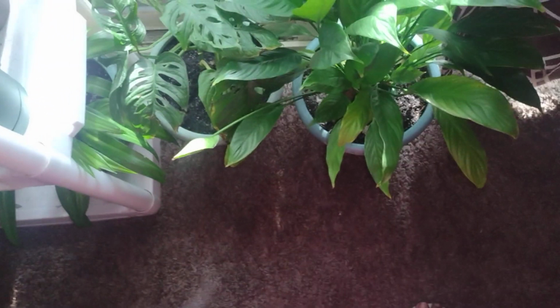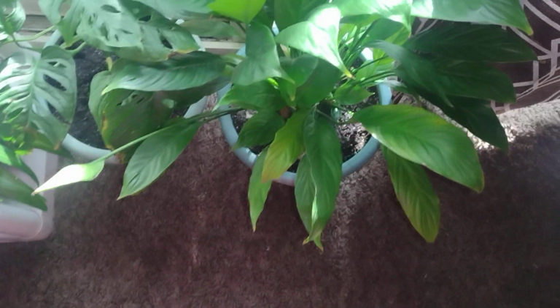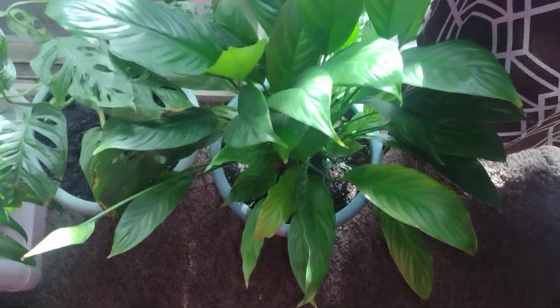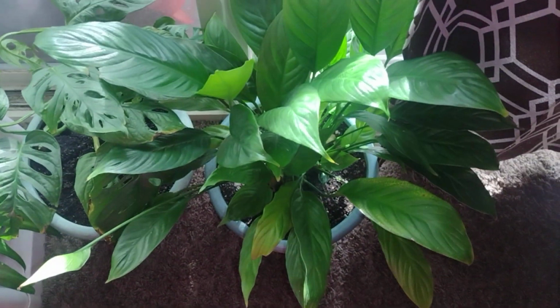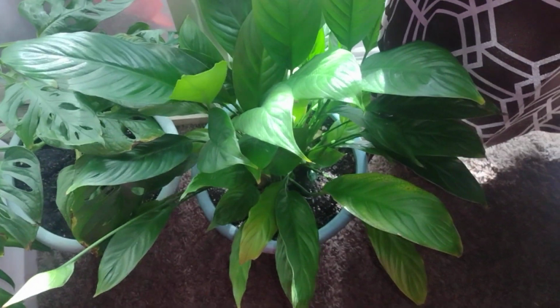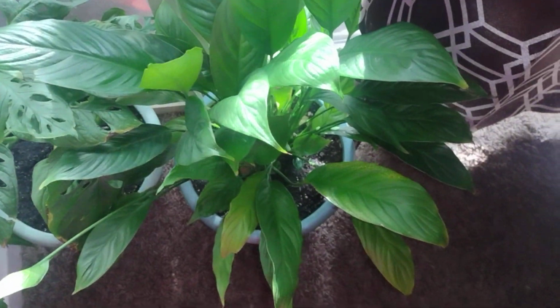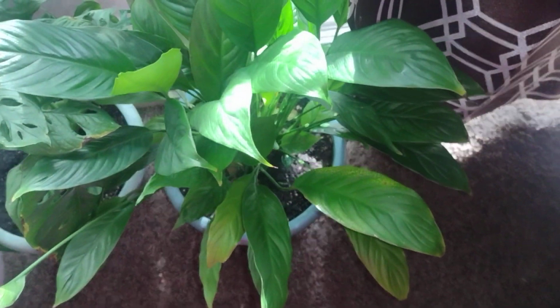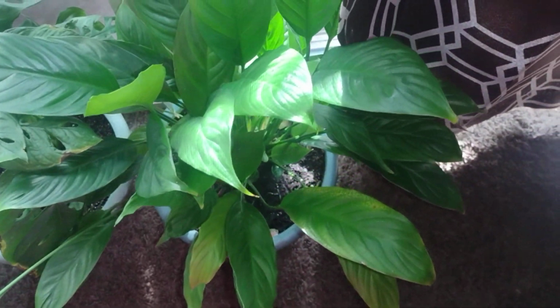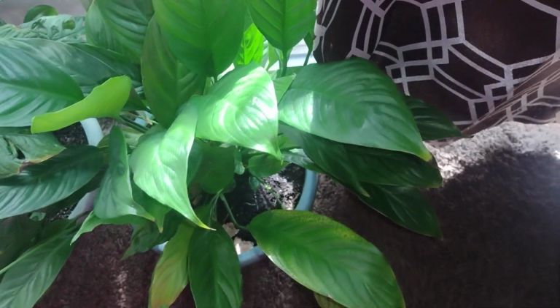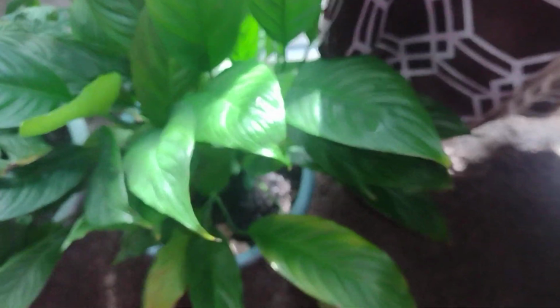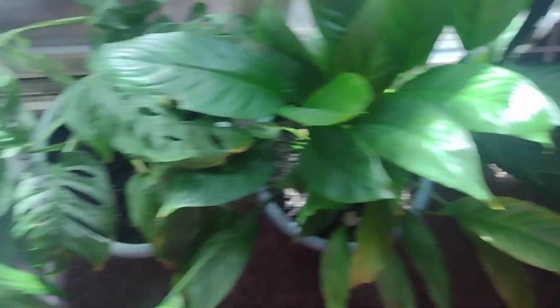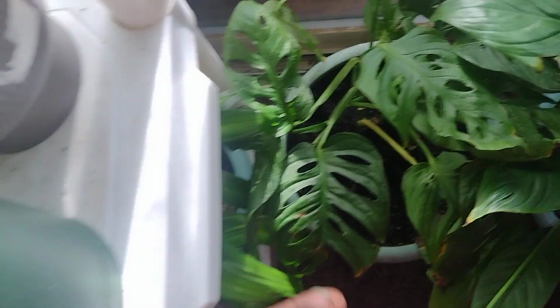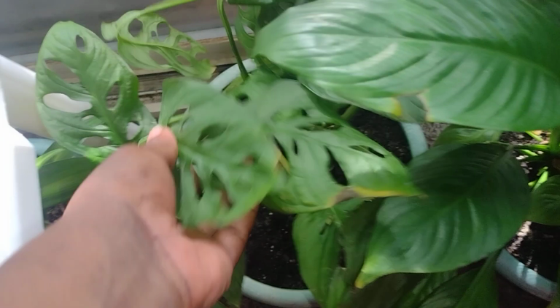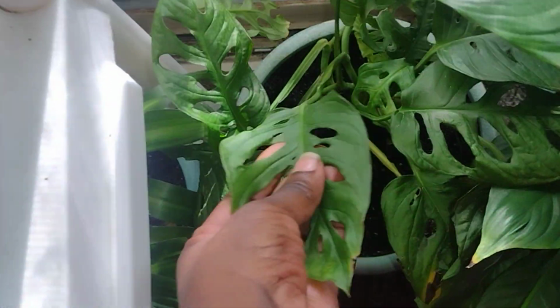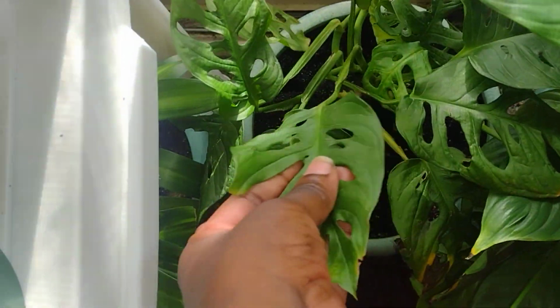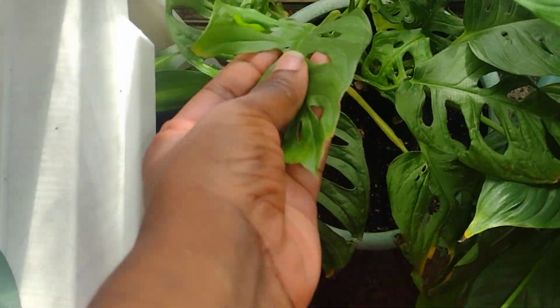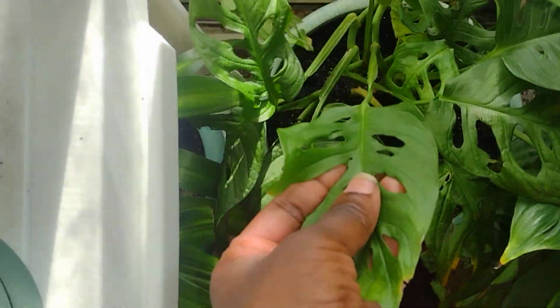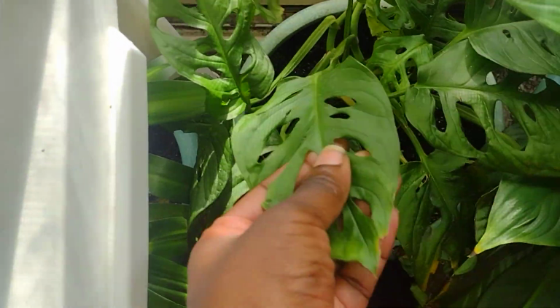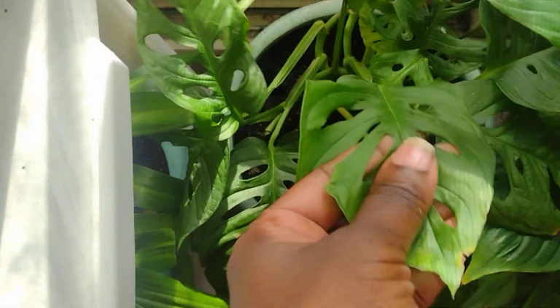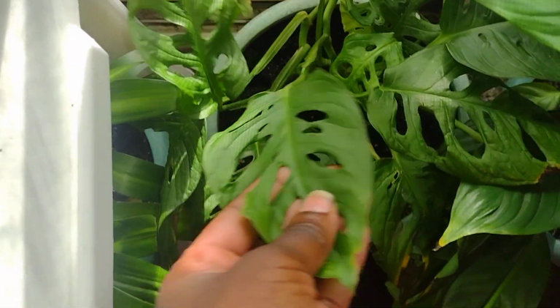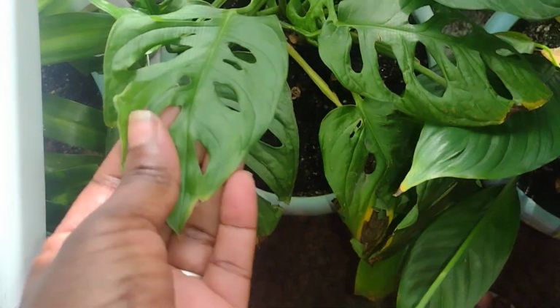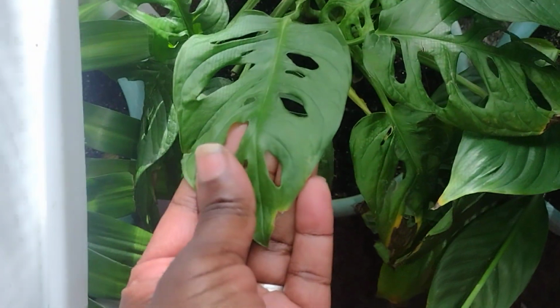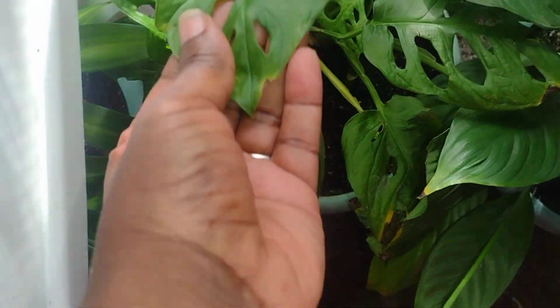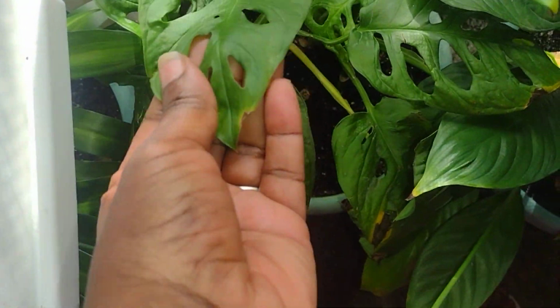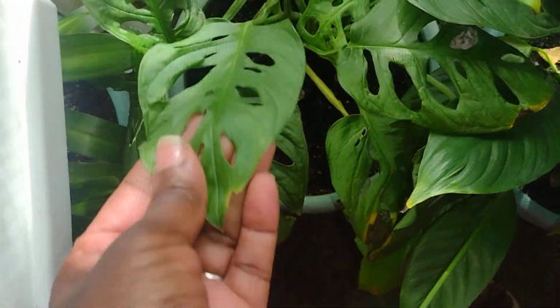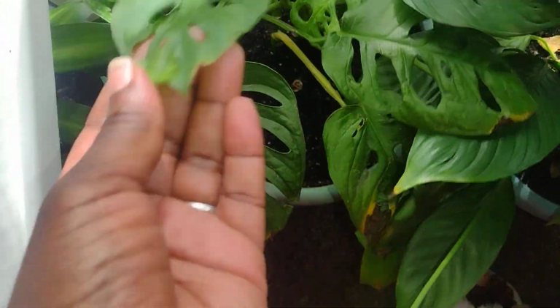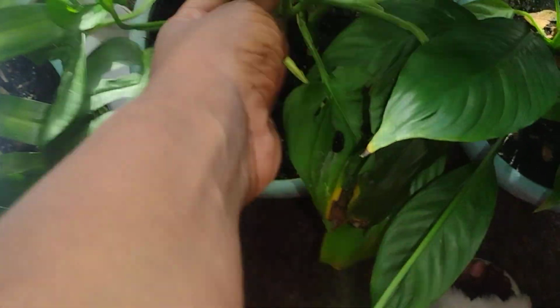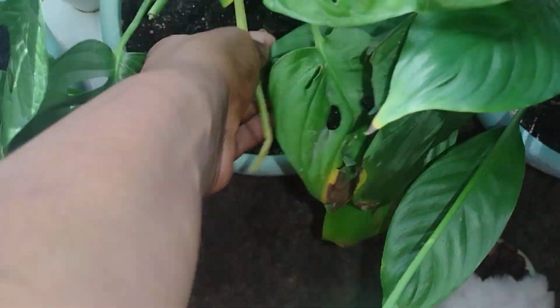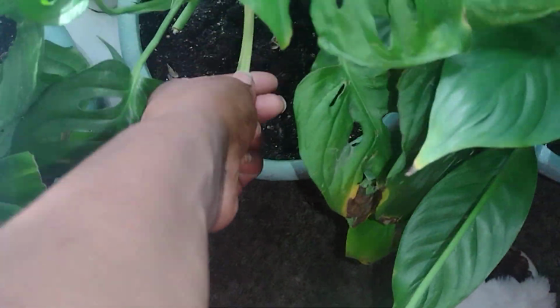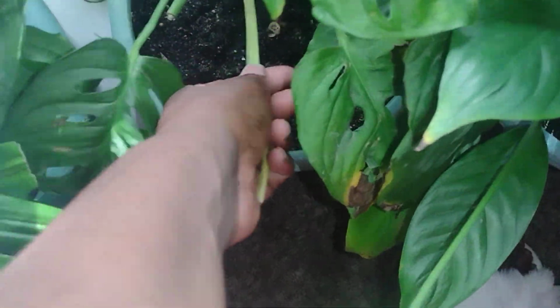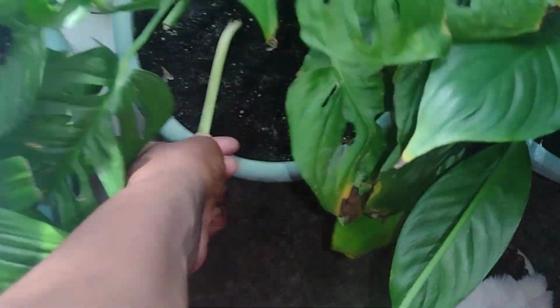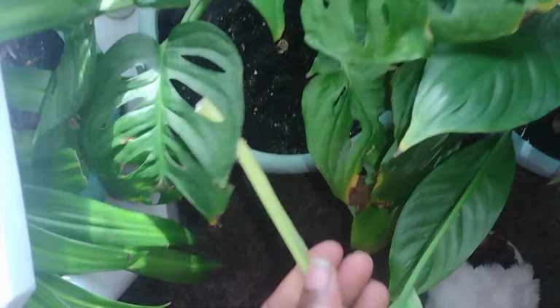Right here we've got my lily plant. I forget the name of this plant, but it's in there with the fish tanks. I kind of found out this plant loves water.